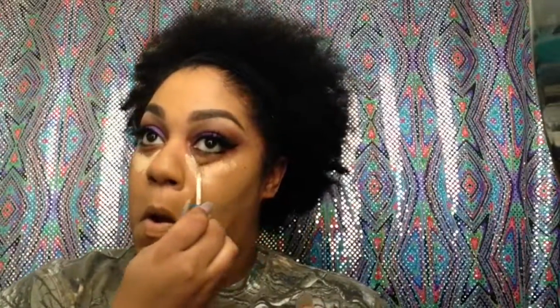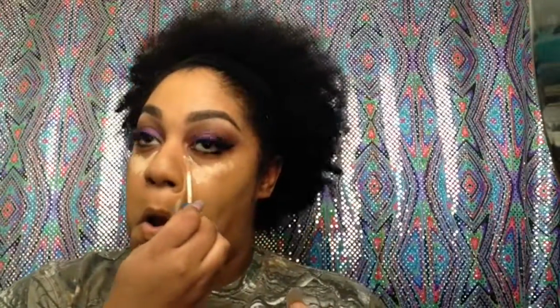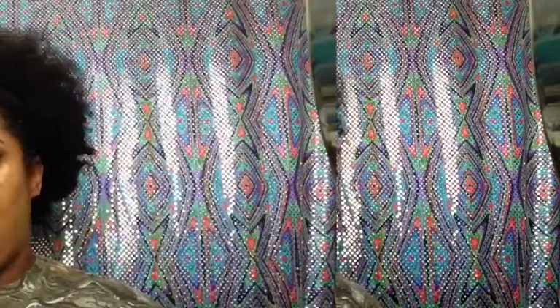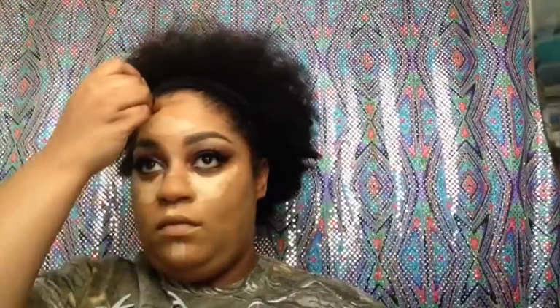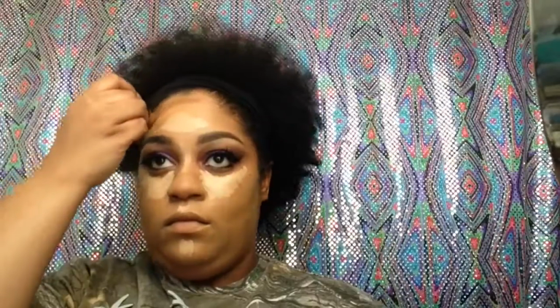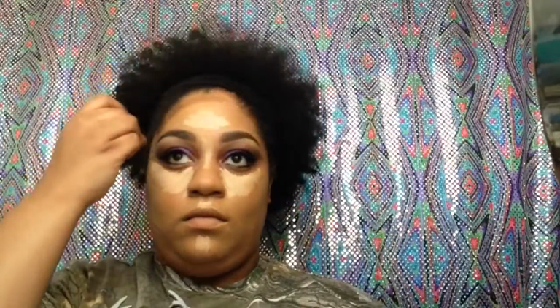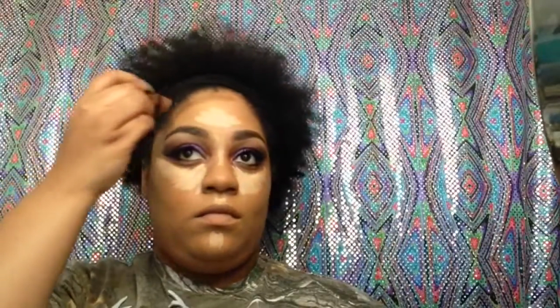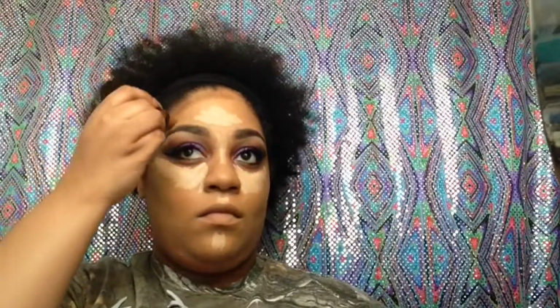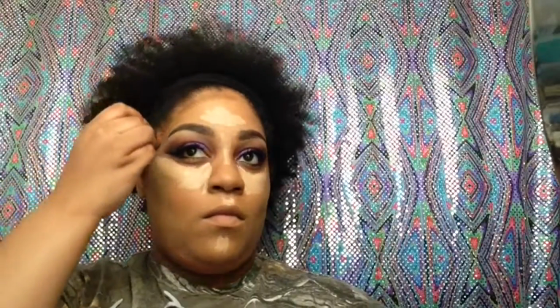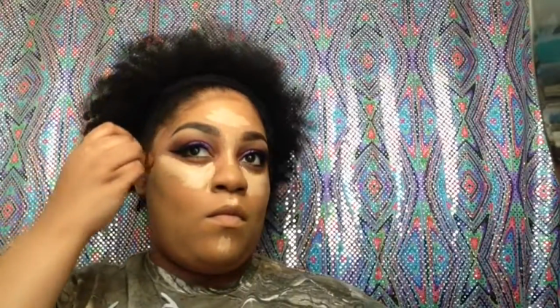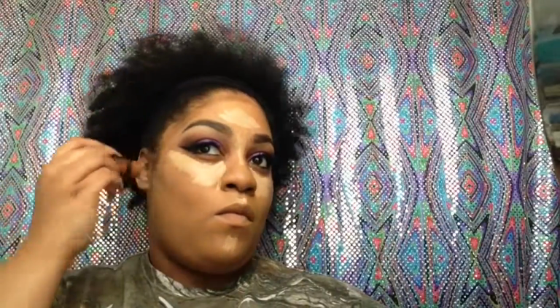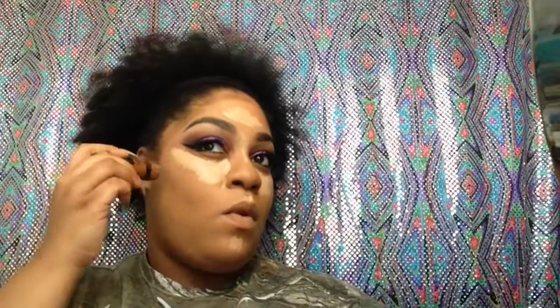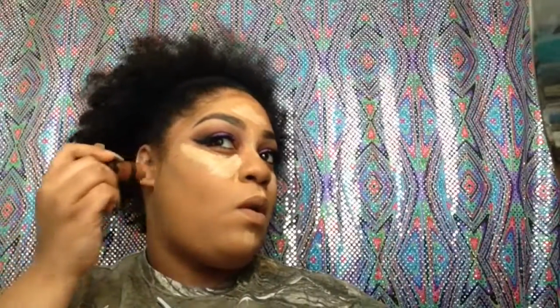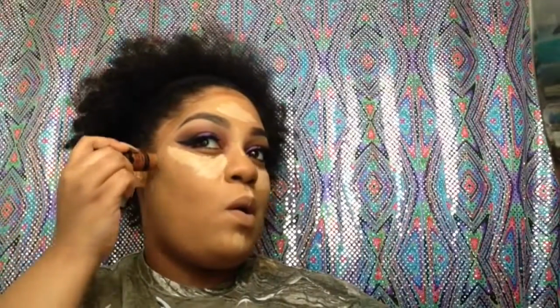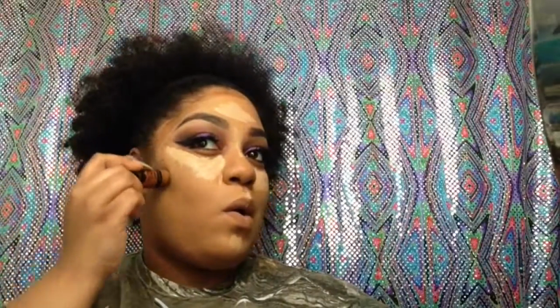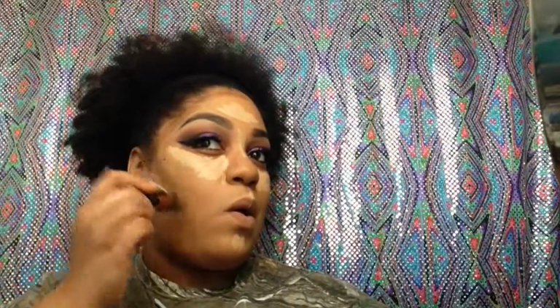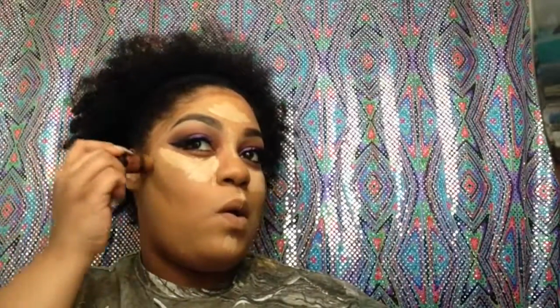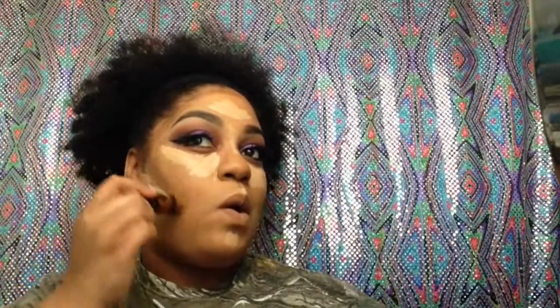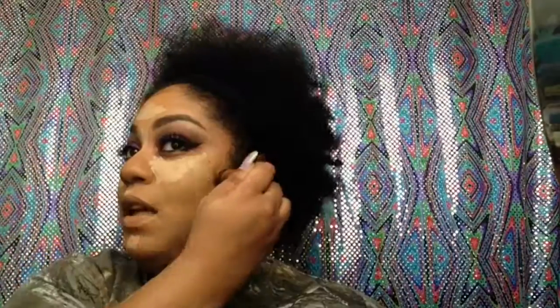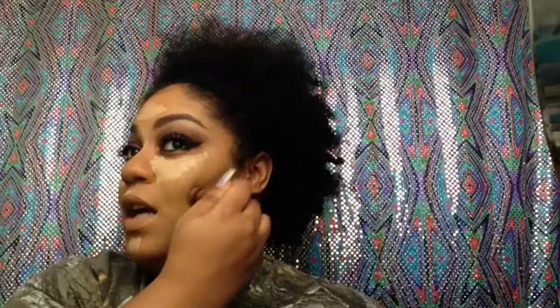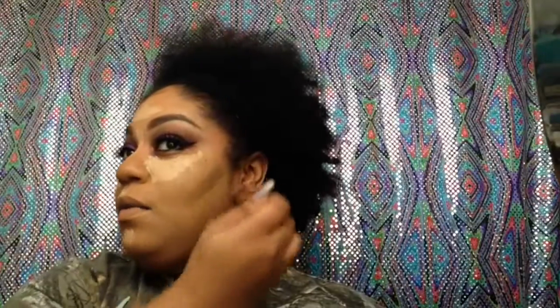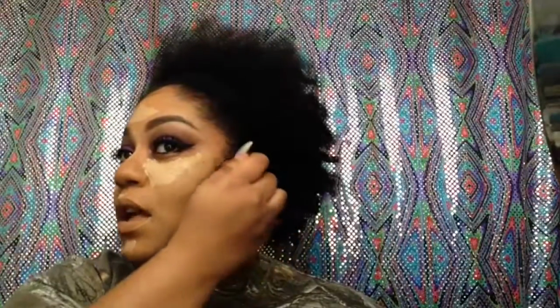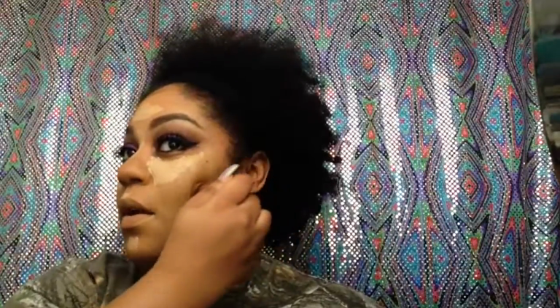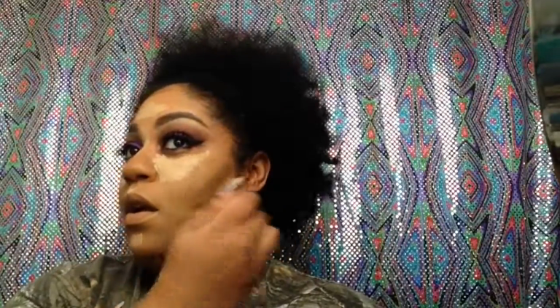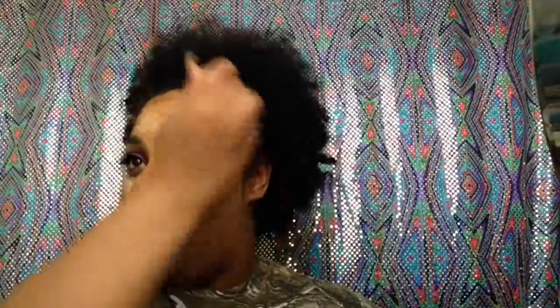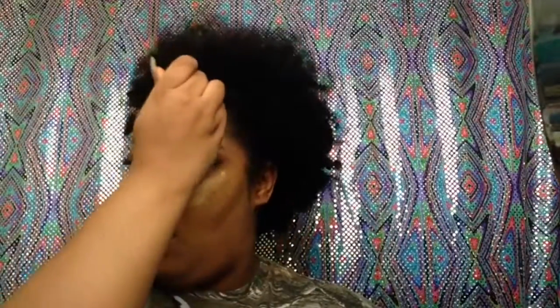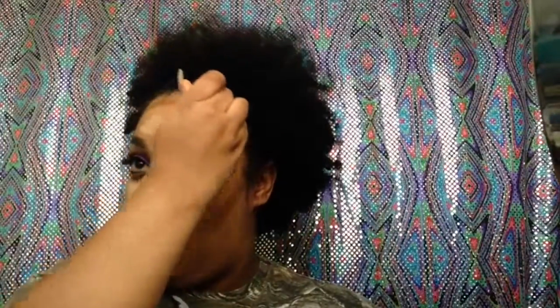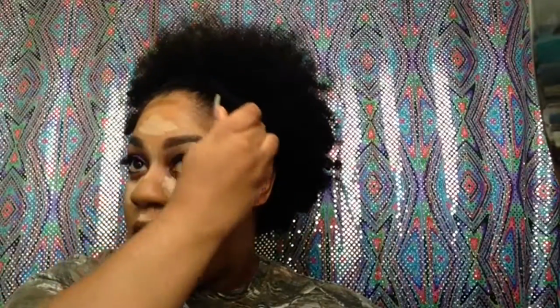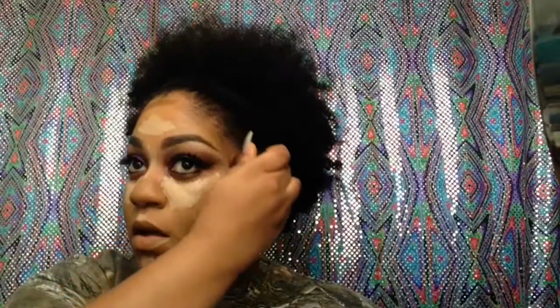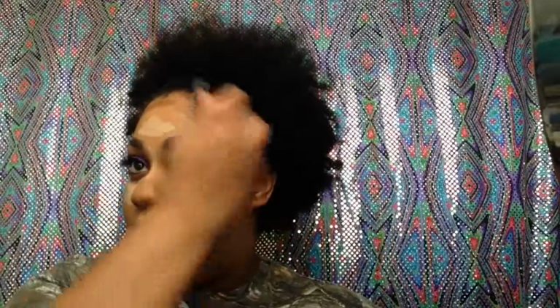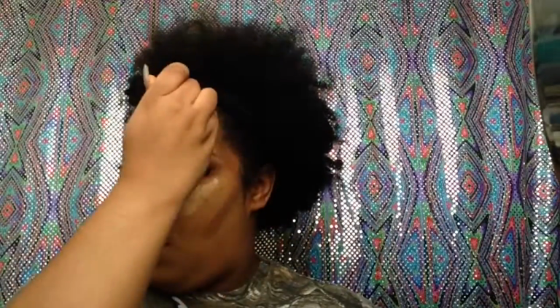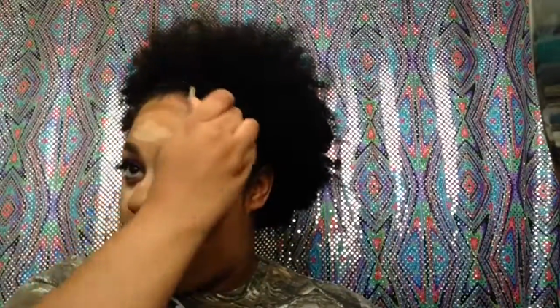Y'all know my normal highlight contour routine, but if you want an in-depth video on that, thumbs up this video or leave a comment down below and I will be sure to walk you through the process, honey.